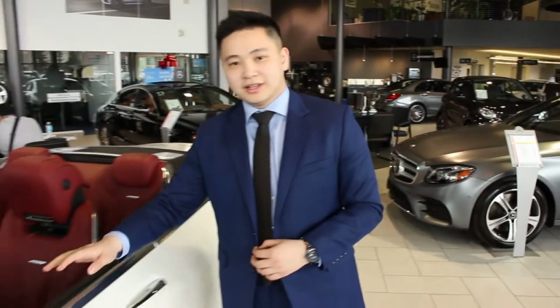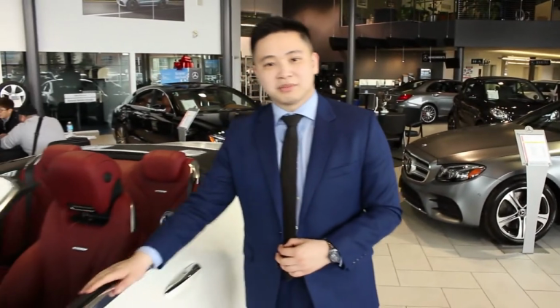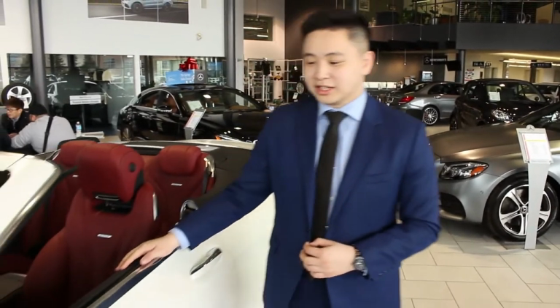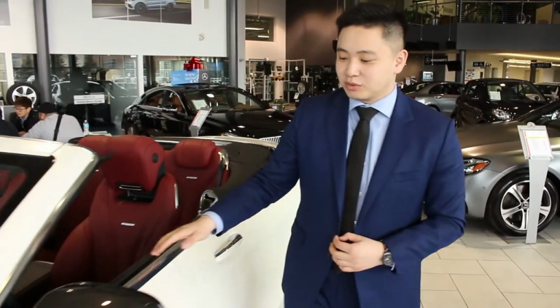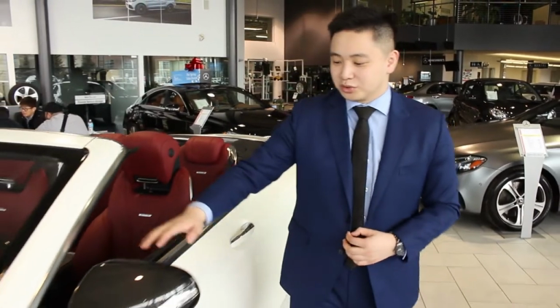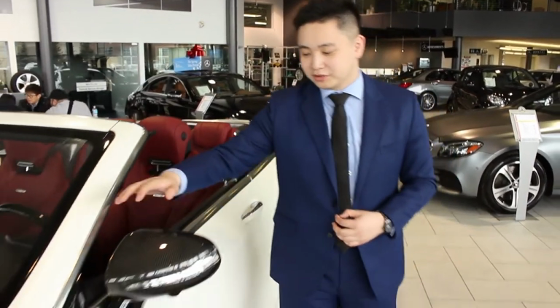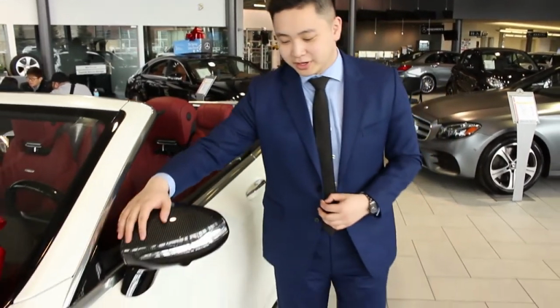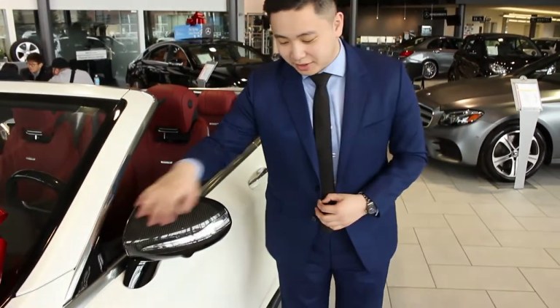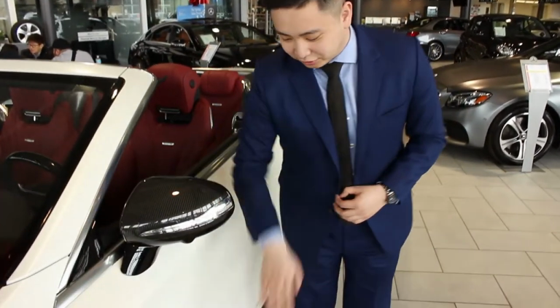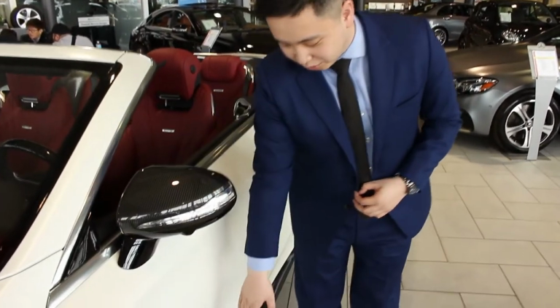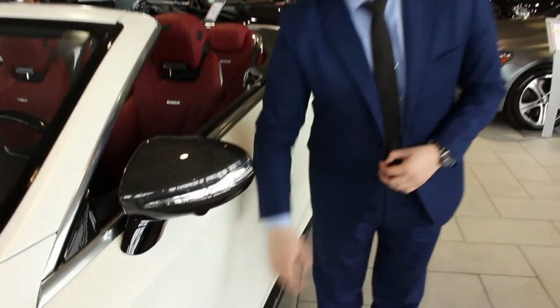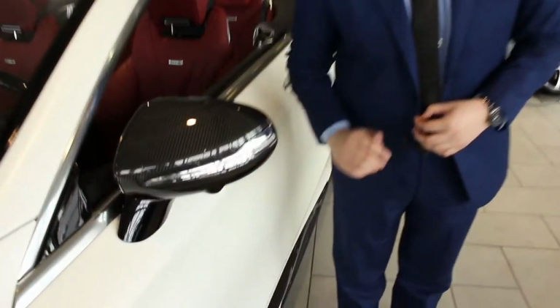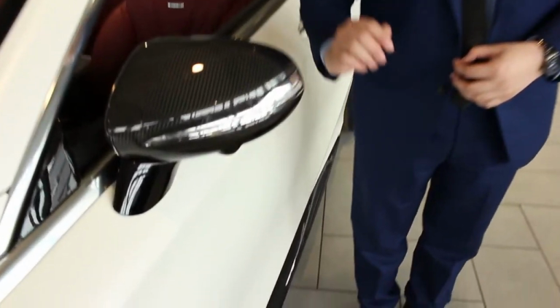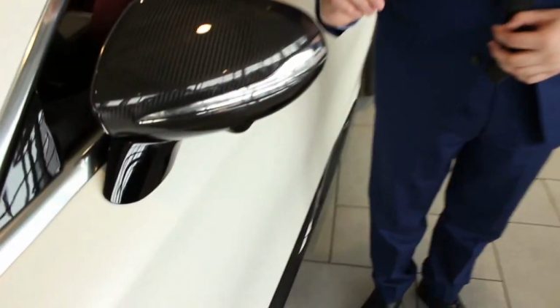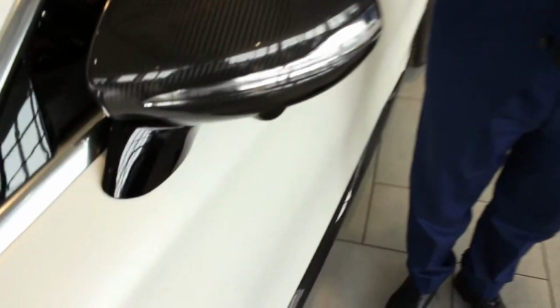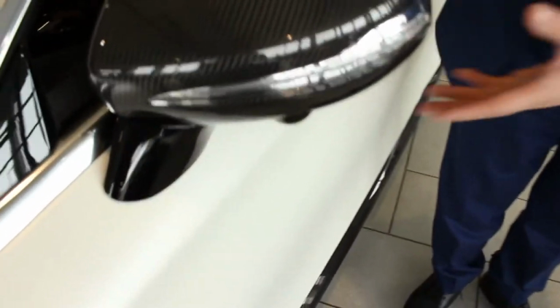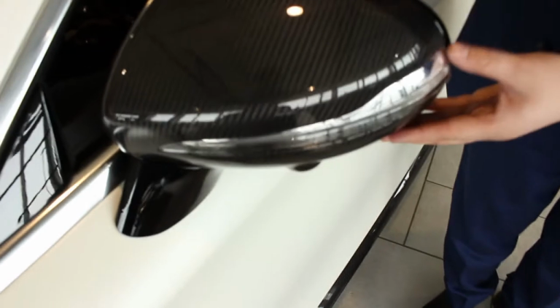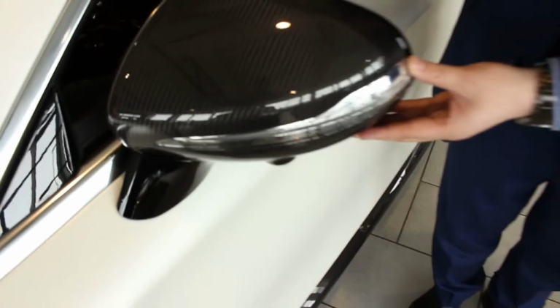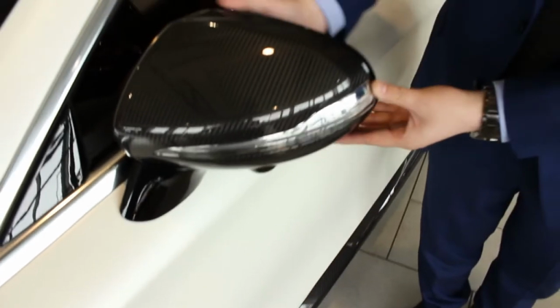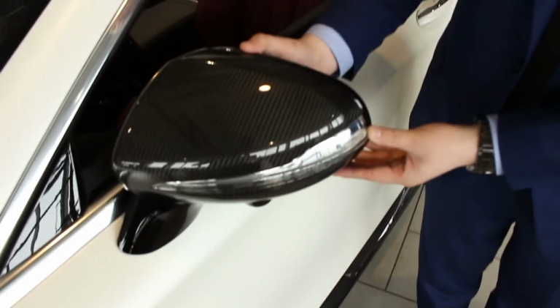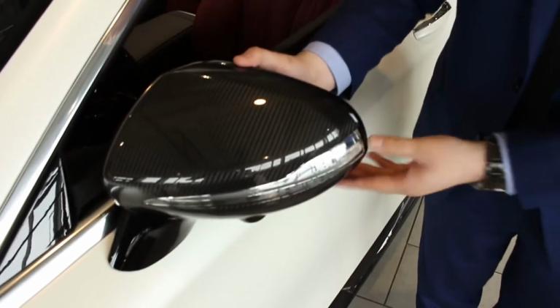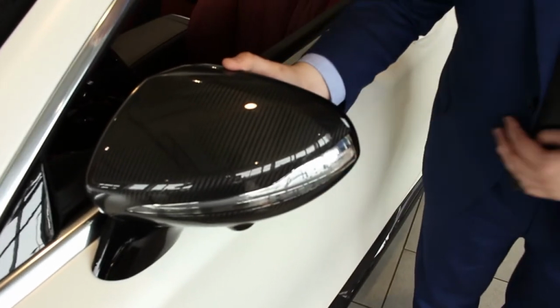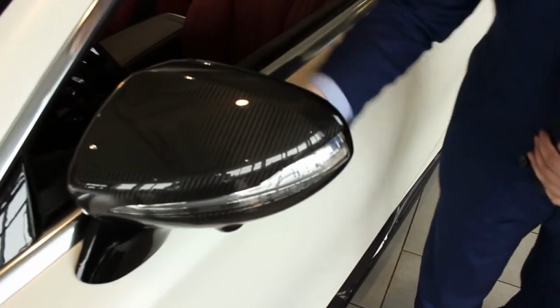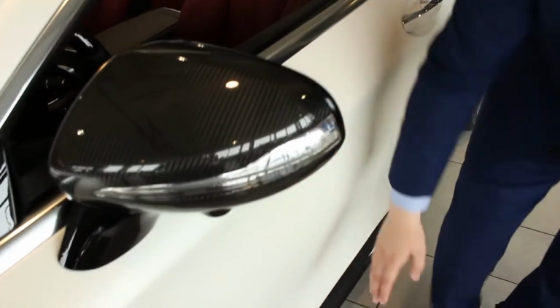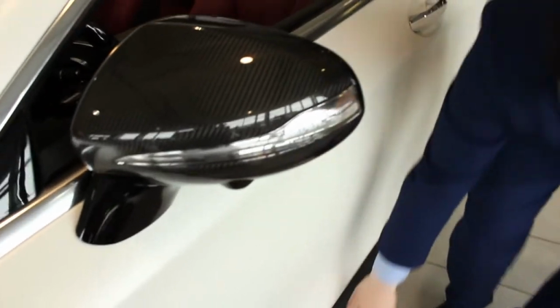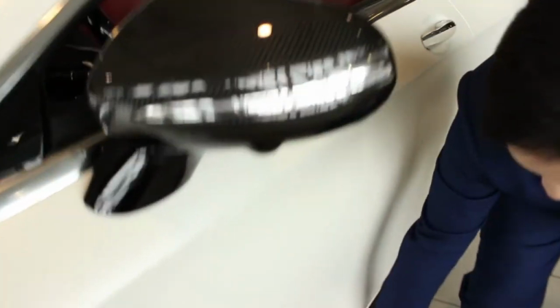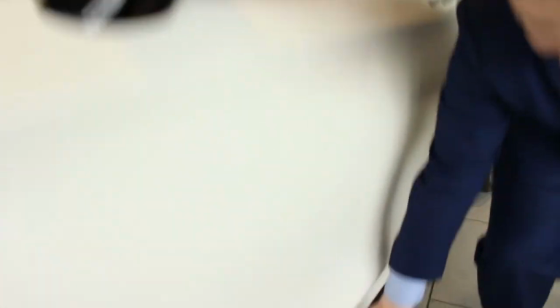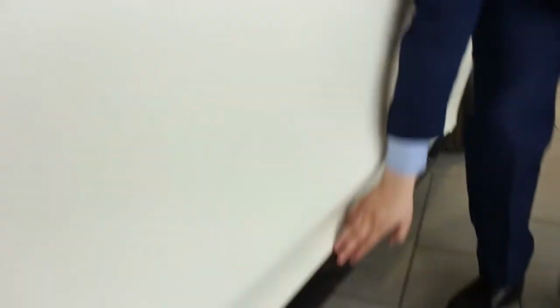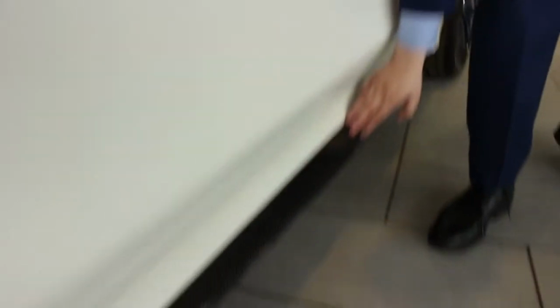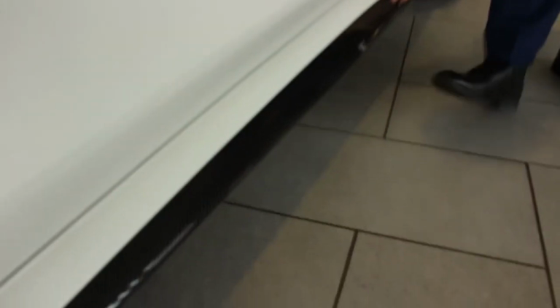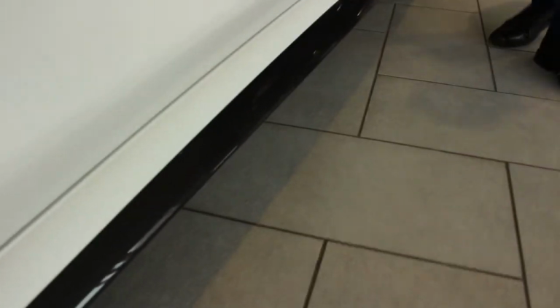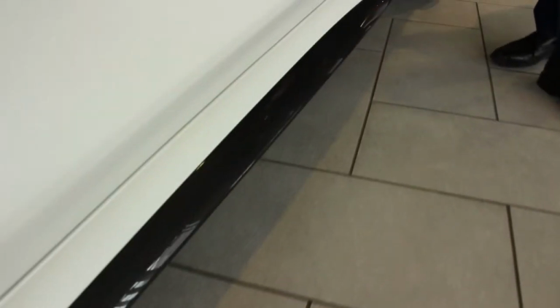Last but not least, I want to show you this mirror cap, and also over here this door sill. You do have the carbon fiber mirror cap, and the sill over here is carbon fiber as well.